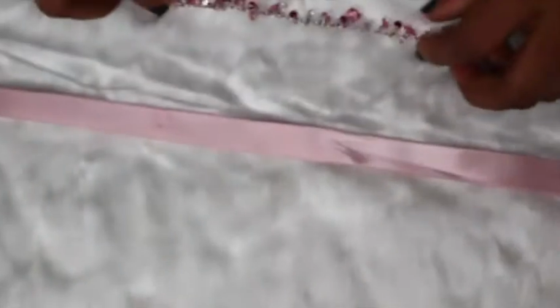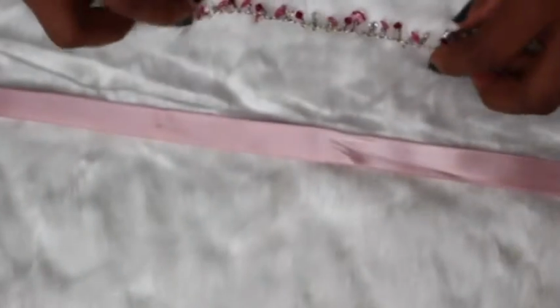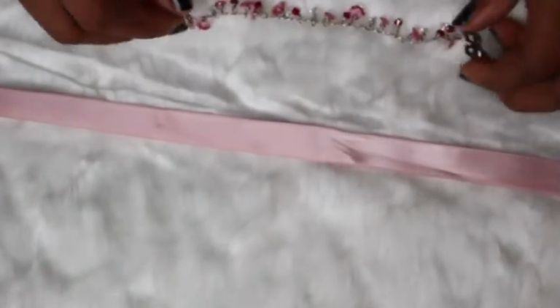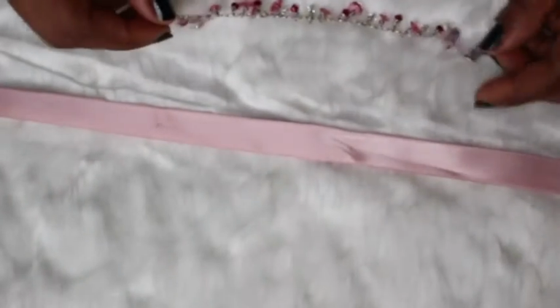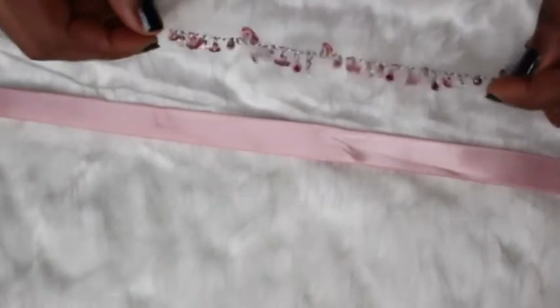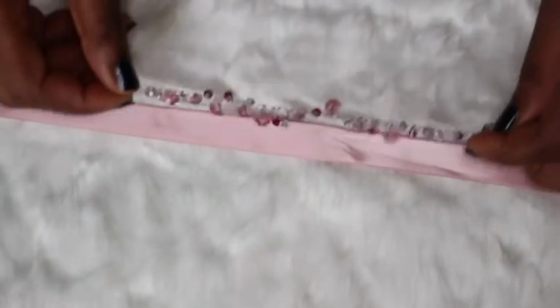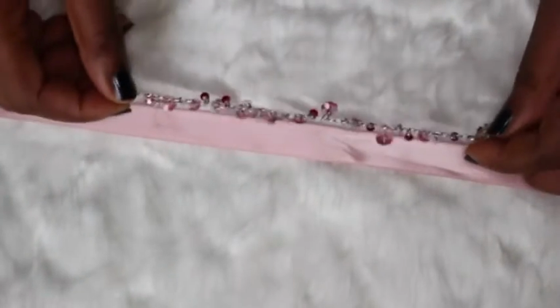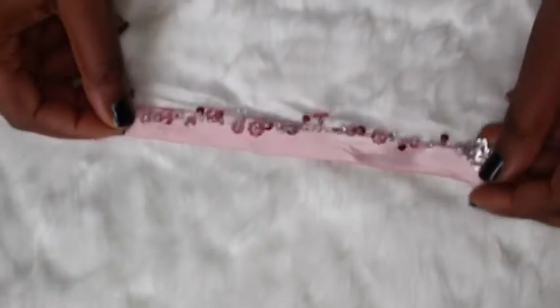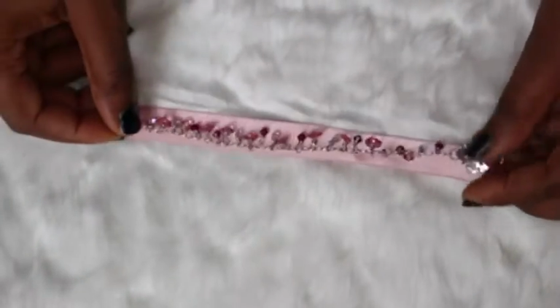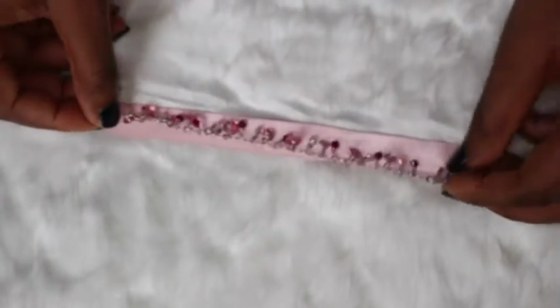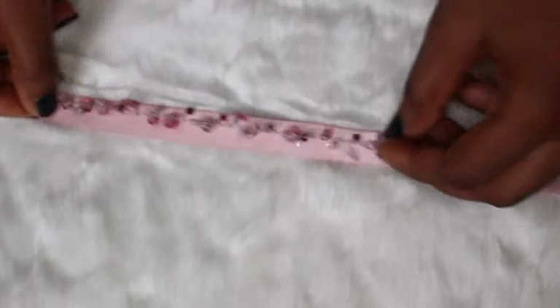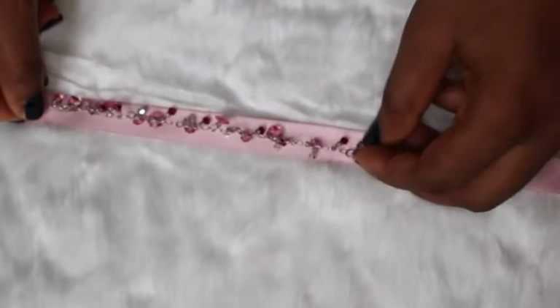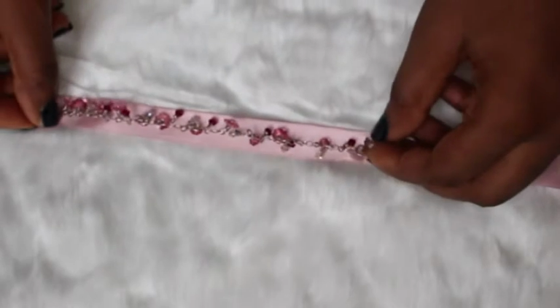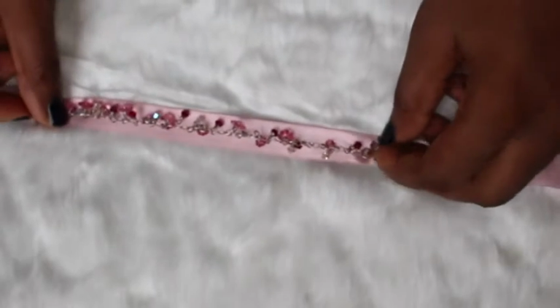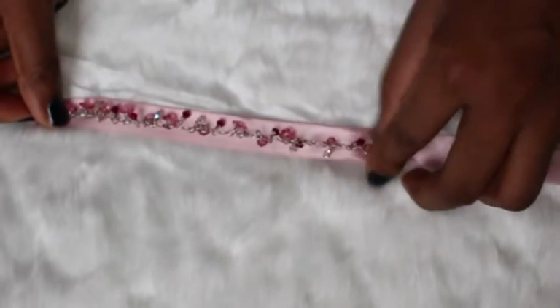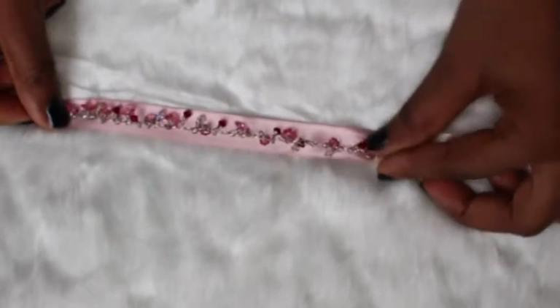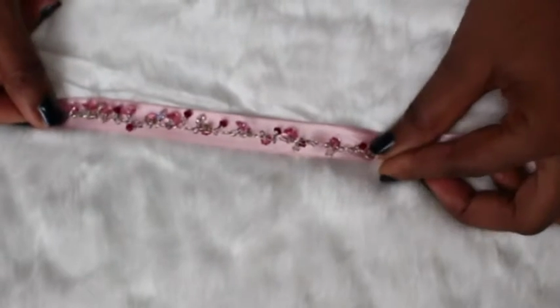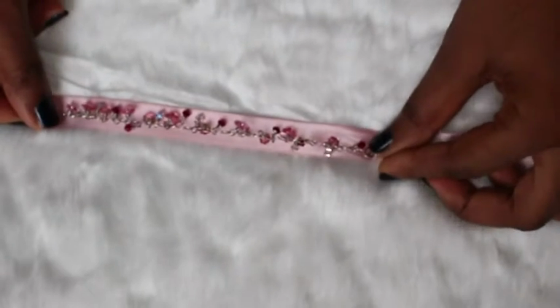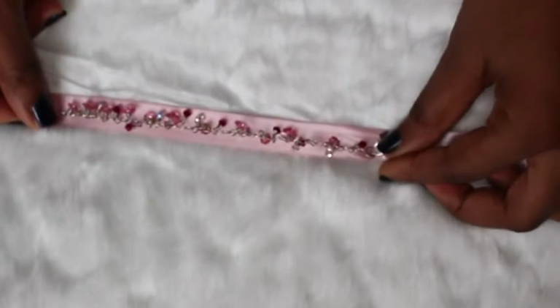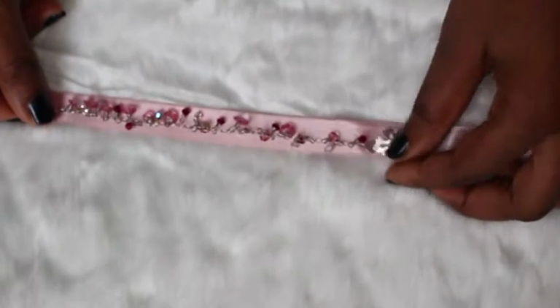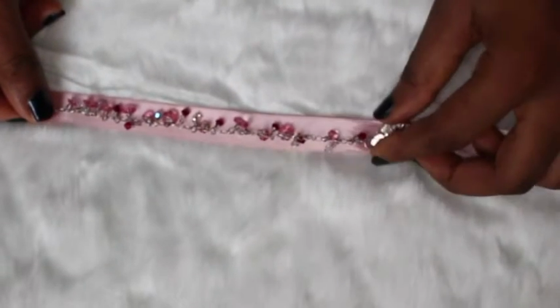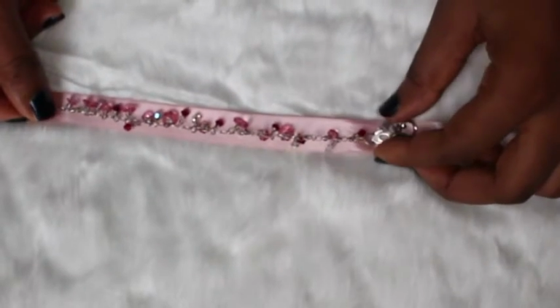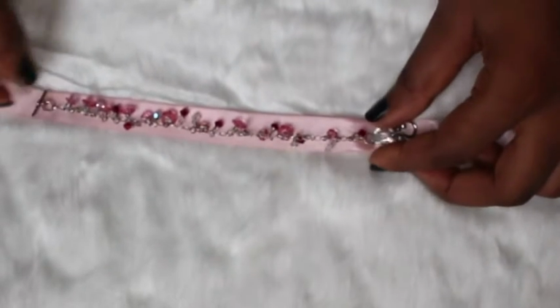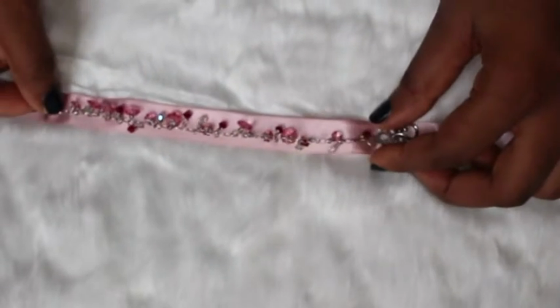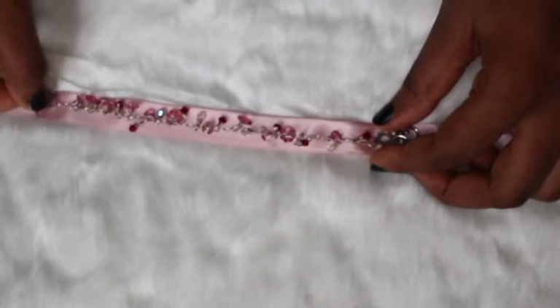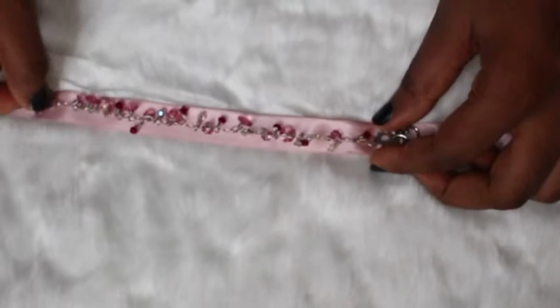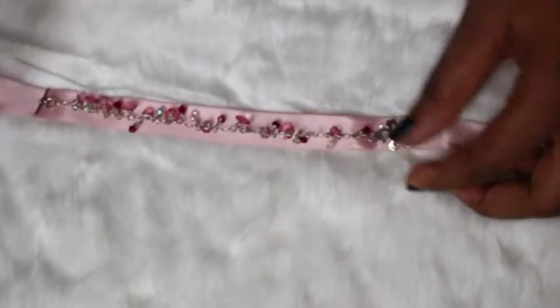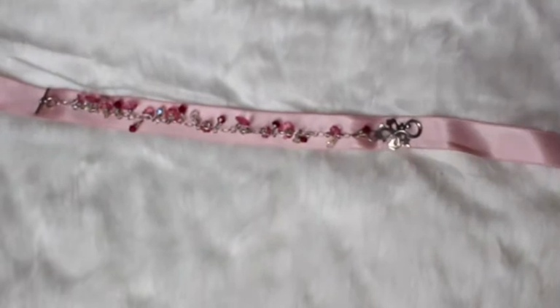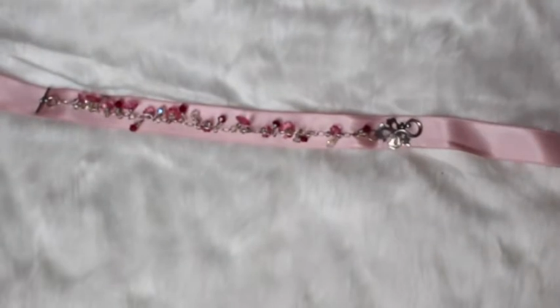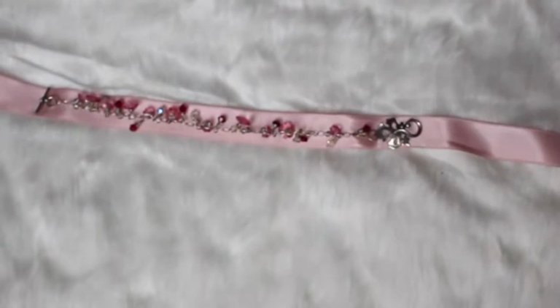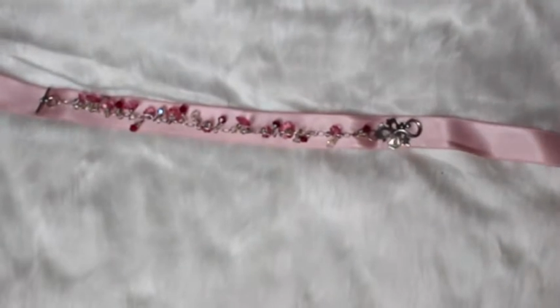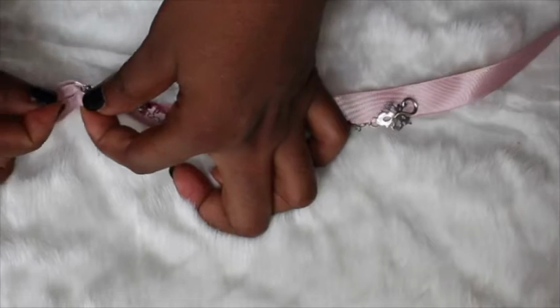The final choker requires a little bit more effort because we're going to sew a hand bracelet — a very small hand bracelet — to the ribbon and make that into a choker.